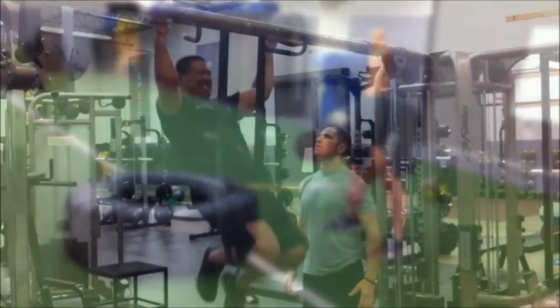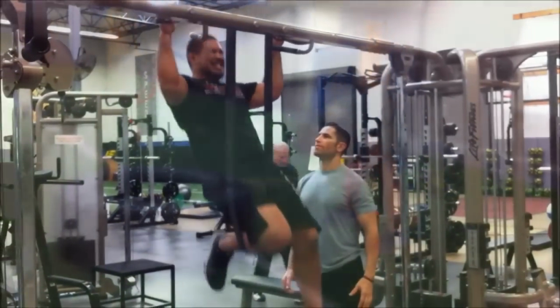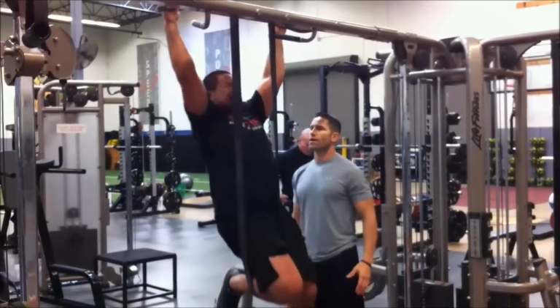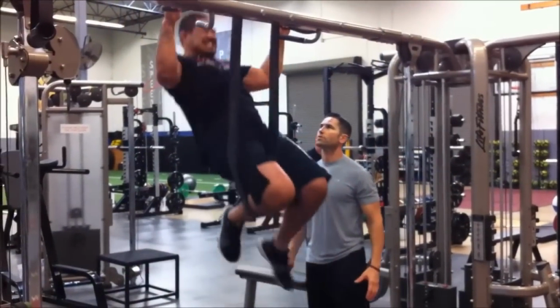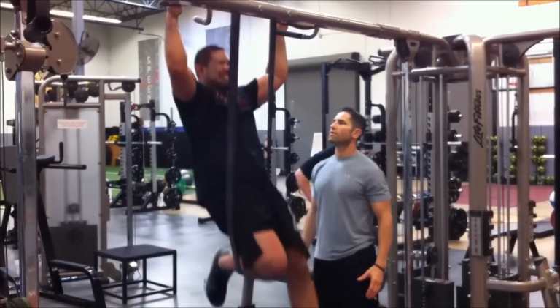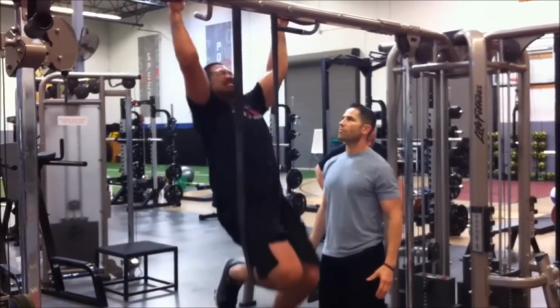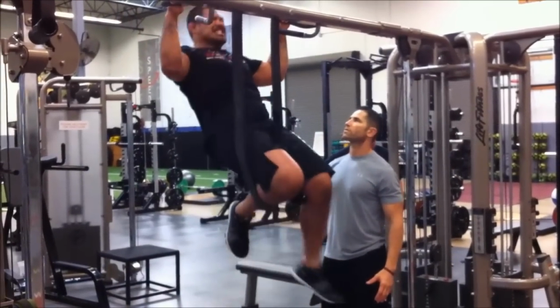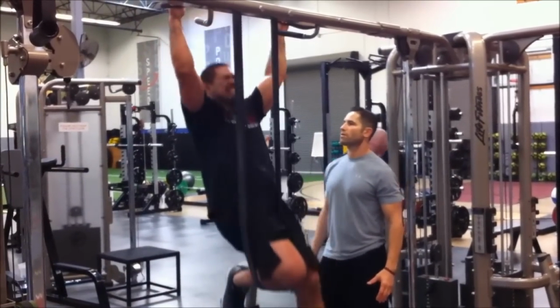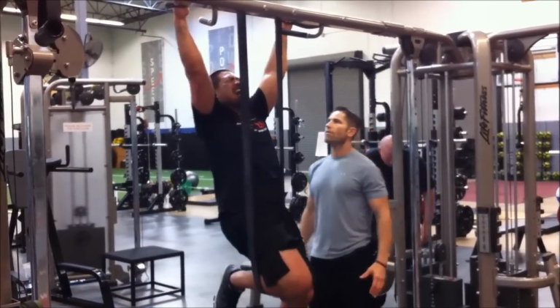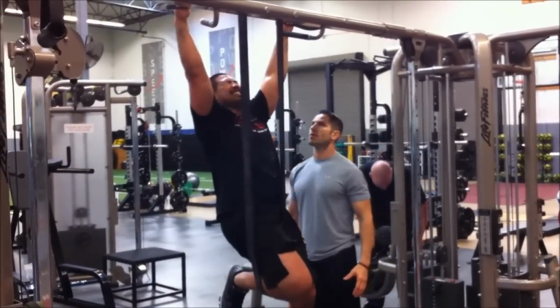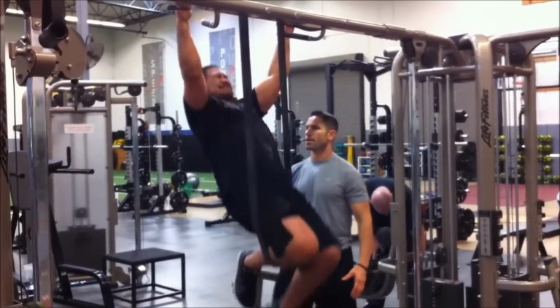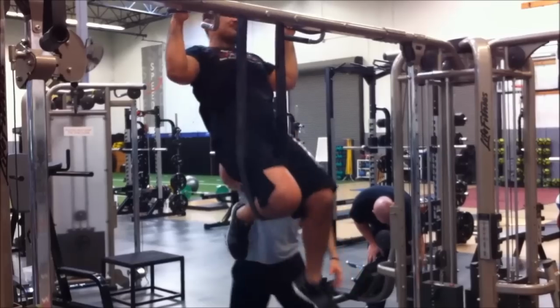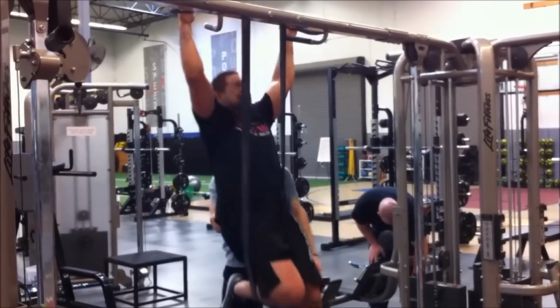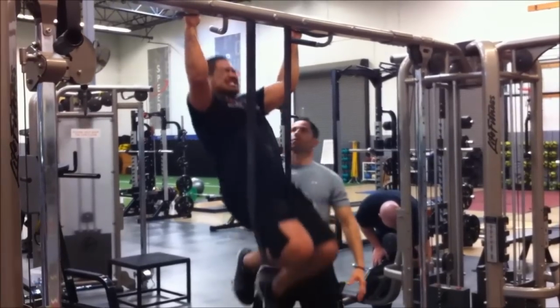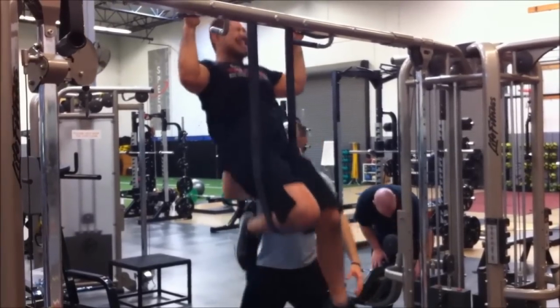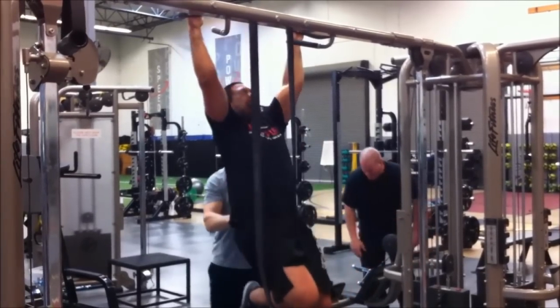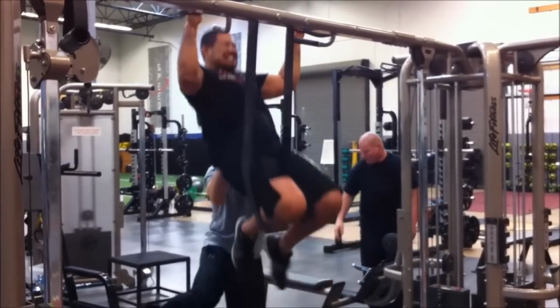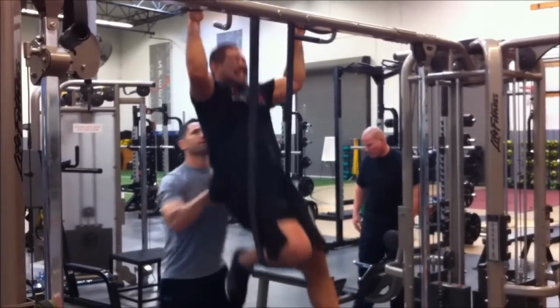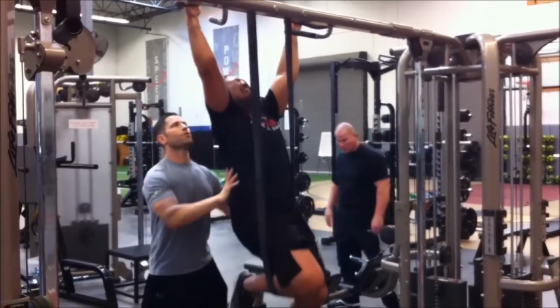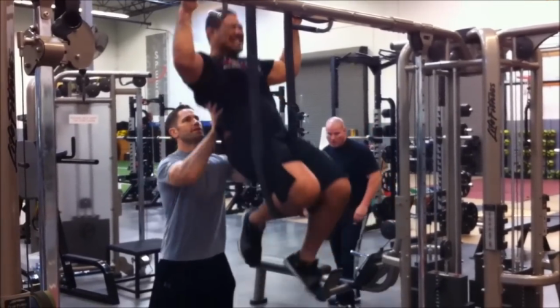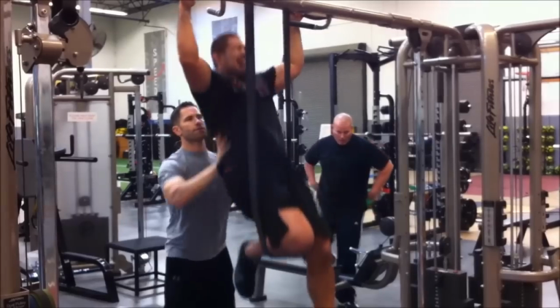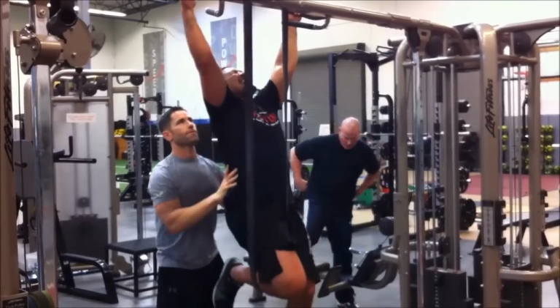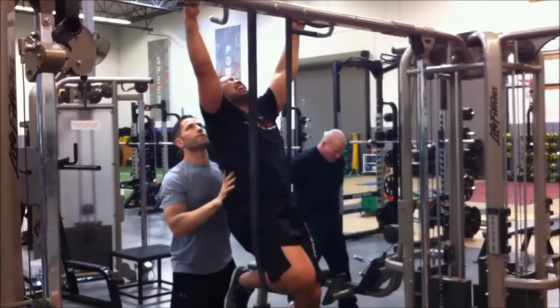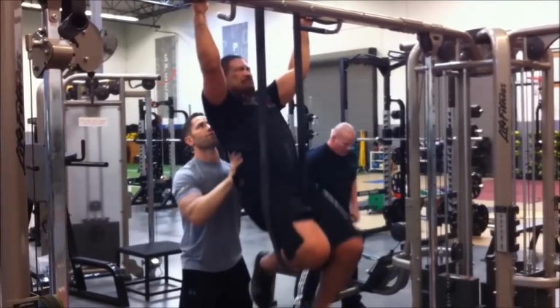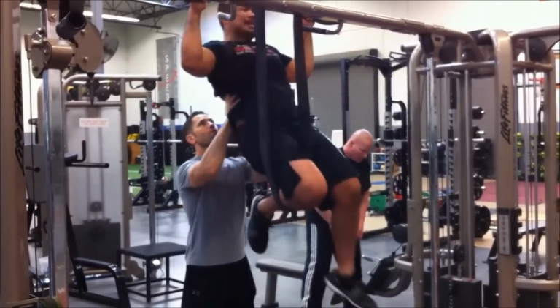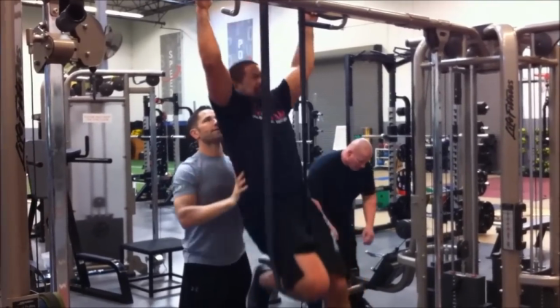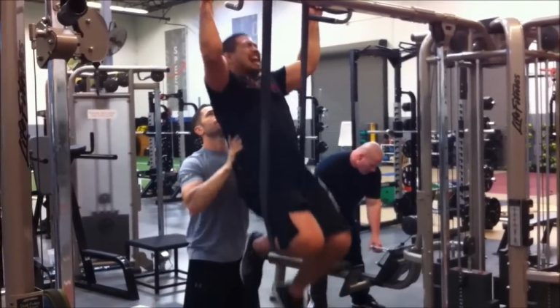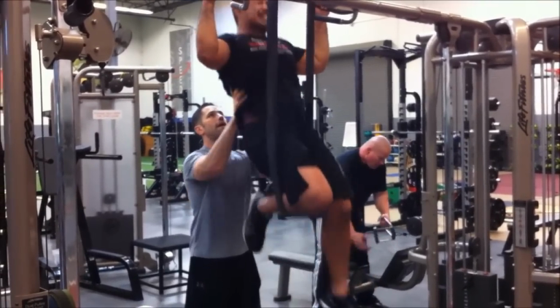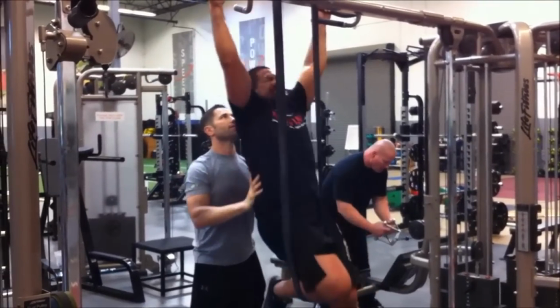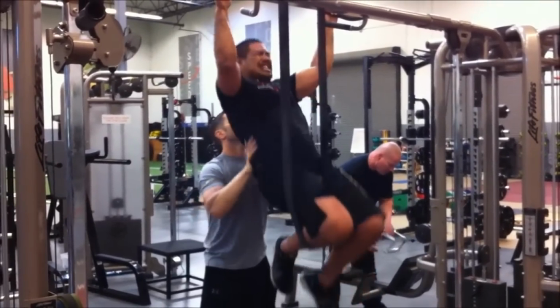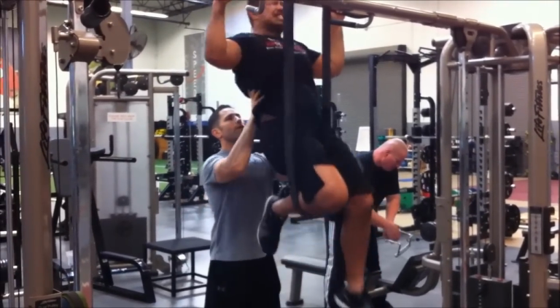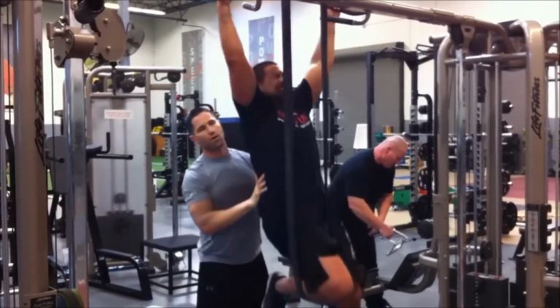Get up, let's go. Get up, let's go. Come on, come on. 18. Come on, you got to get up. 15, 16, 17. Come on, 18, 19, 20. Let's go.